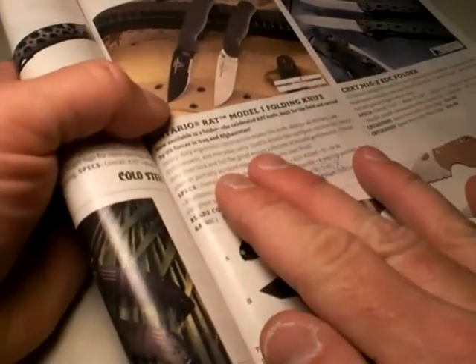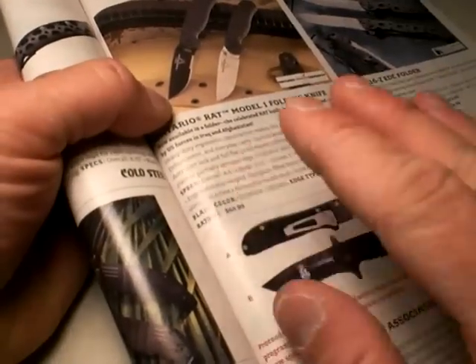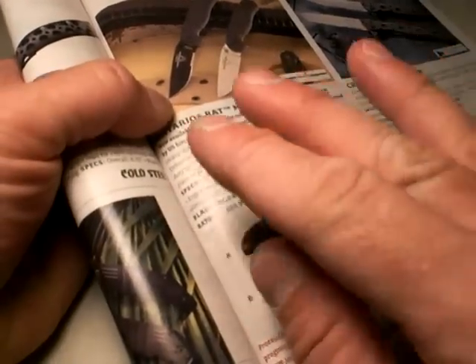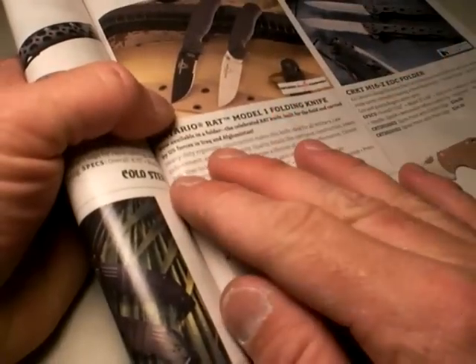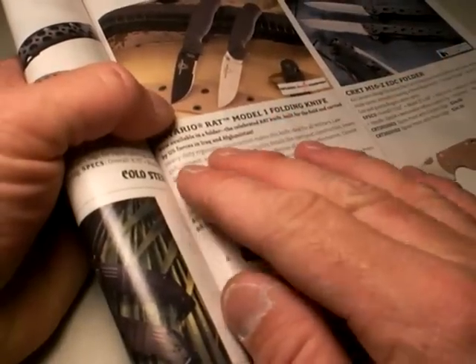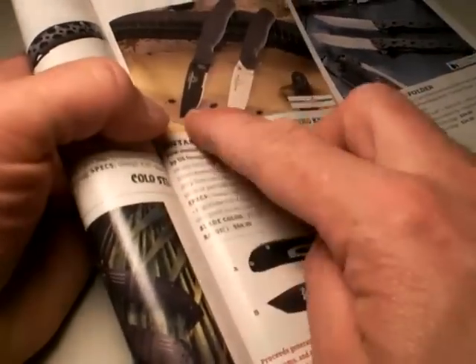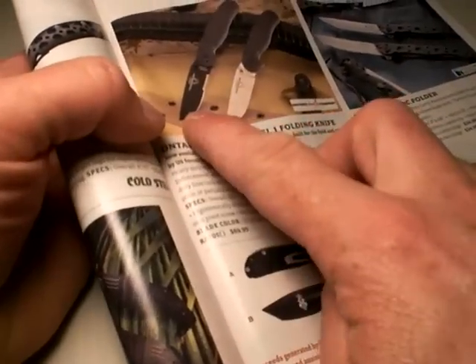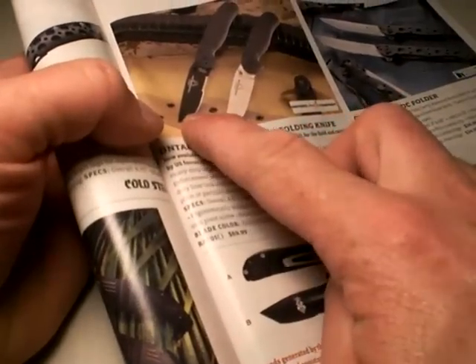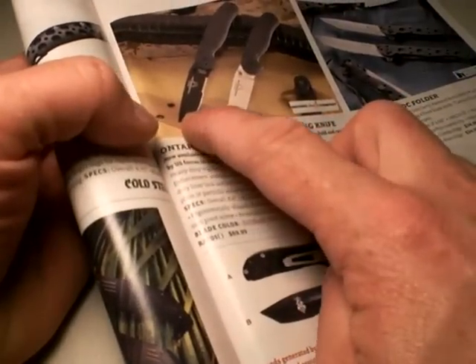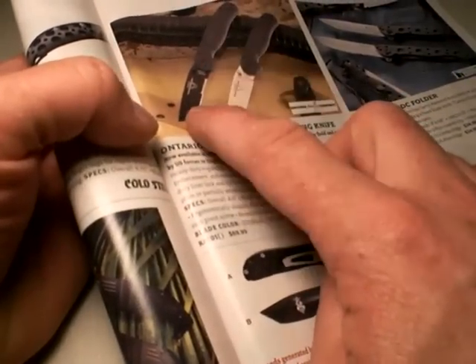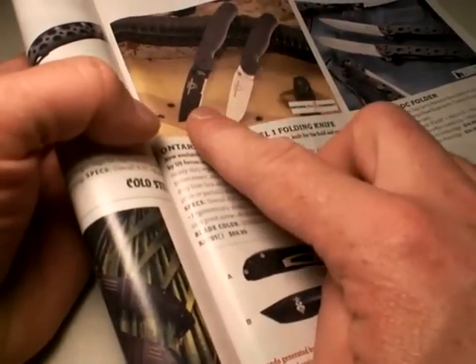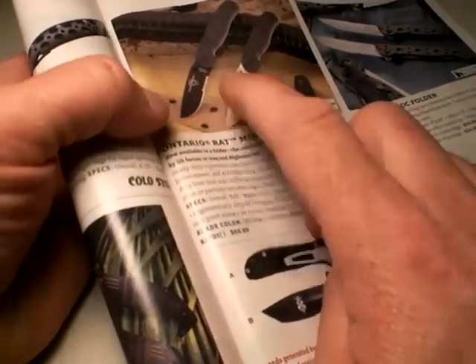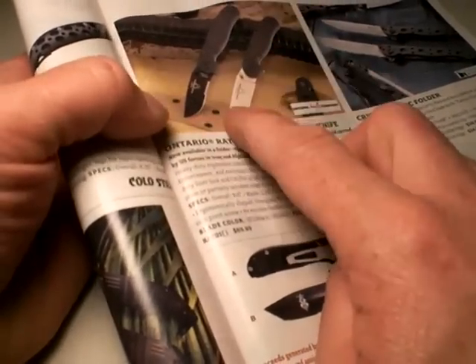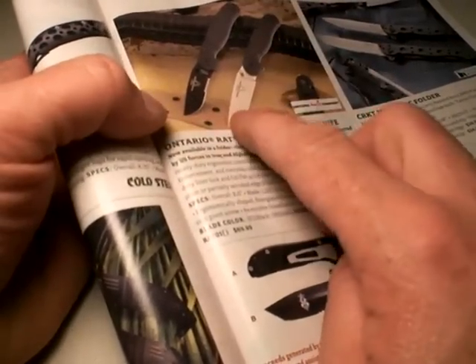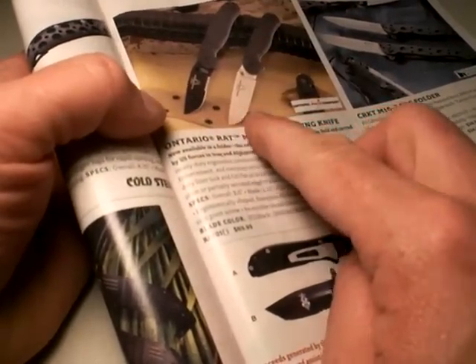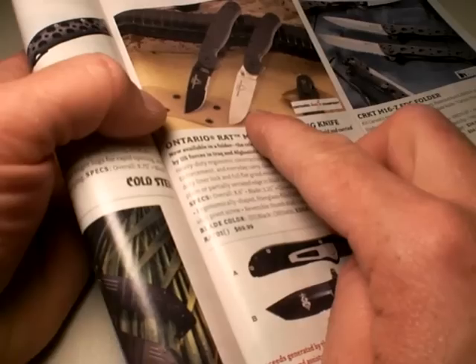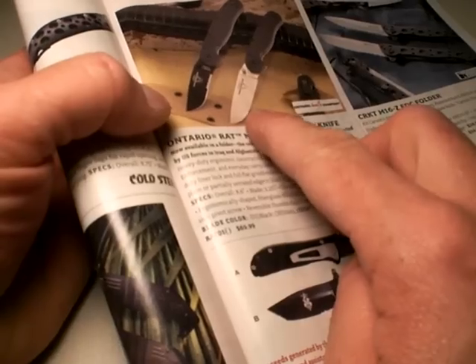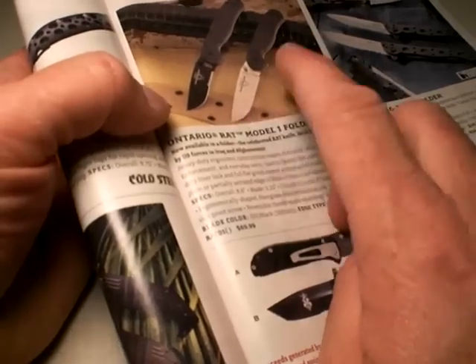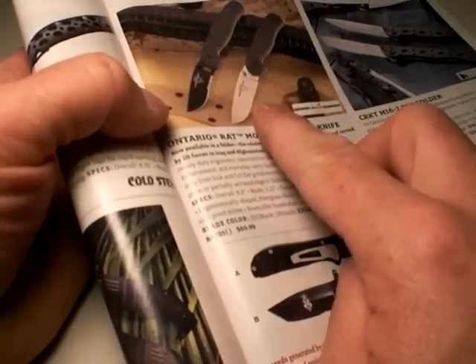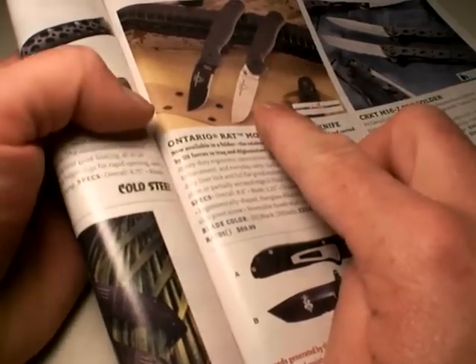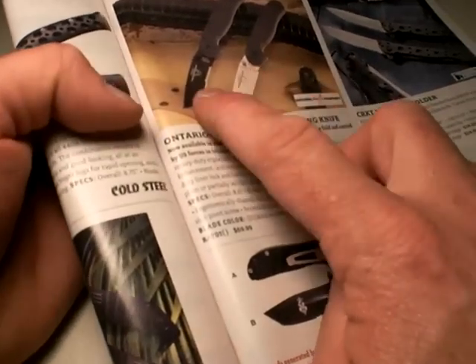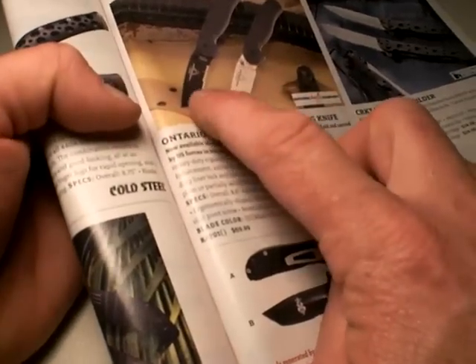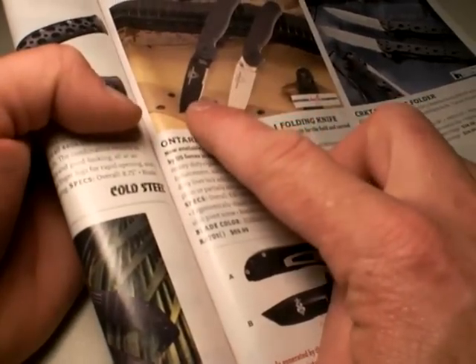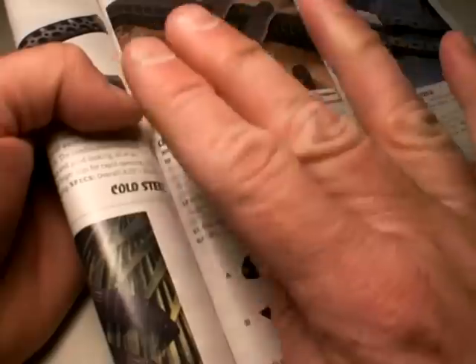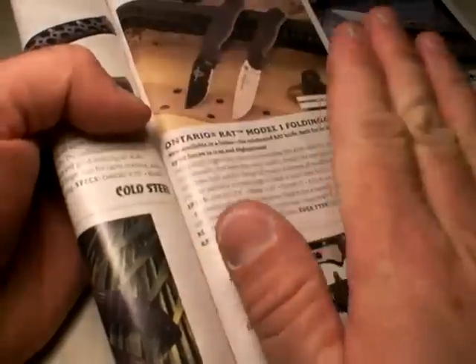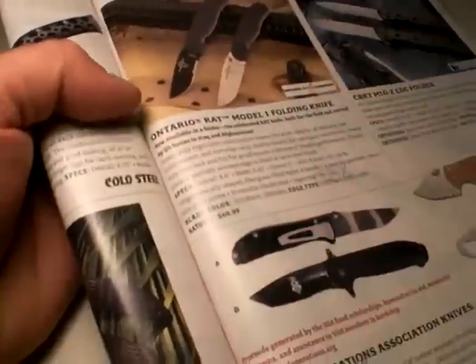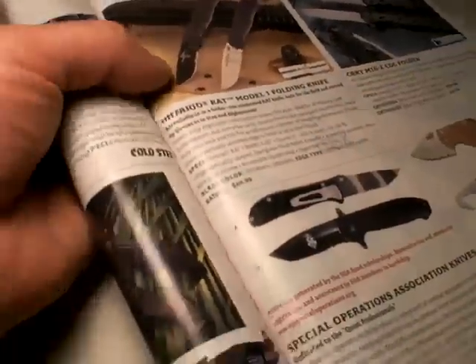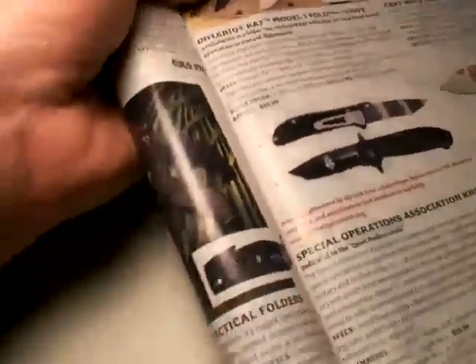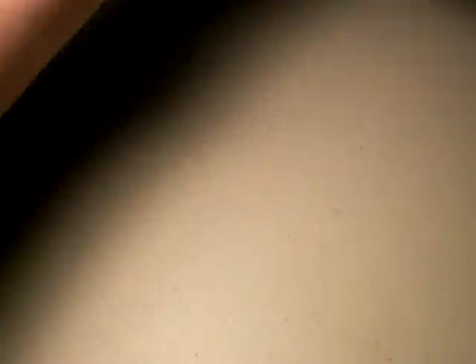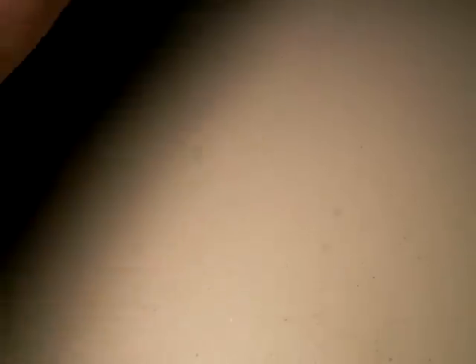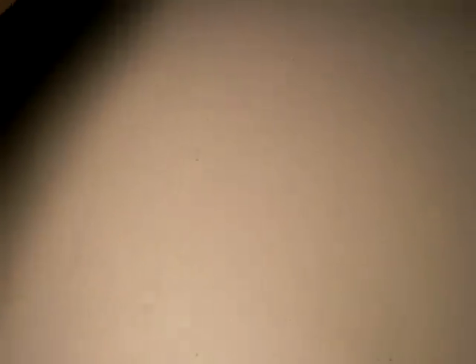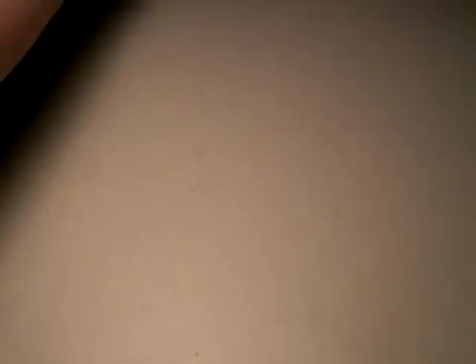Long story short, I ordered three: two black — one combo edge, one plain edge — and then the satin finish plain edge as well. That one's still on back order. I got the two black, and that's what we're going to talk about in this video. Let's get to it.